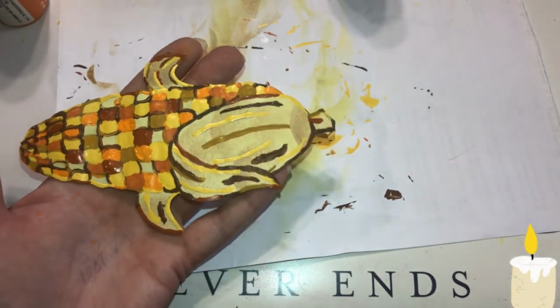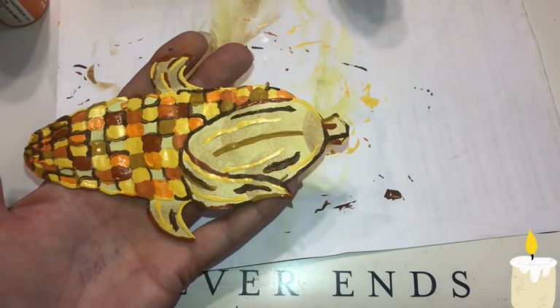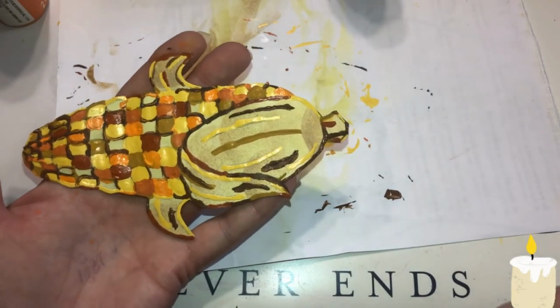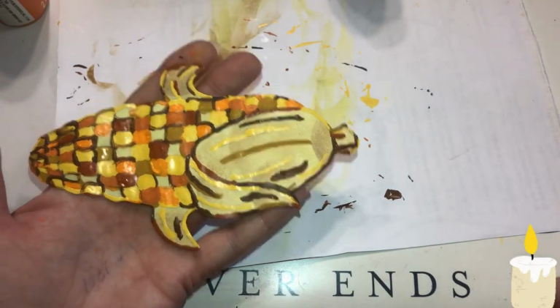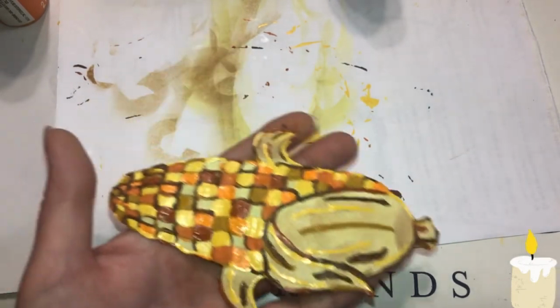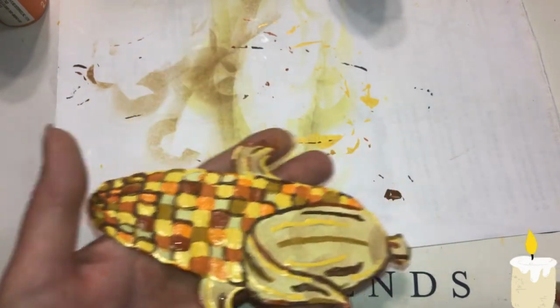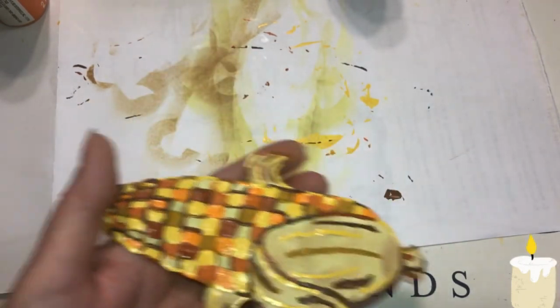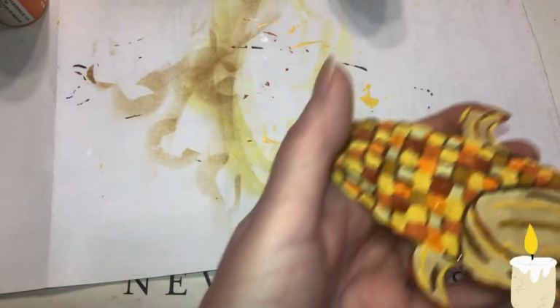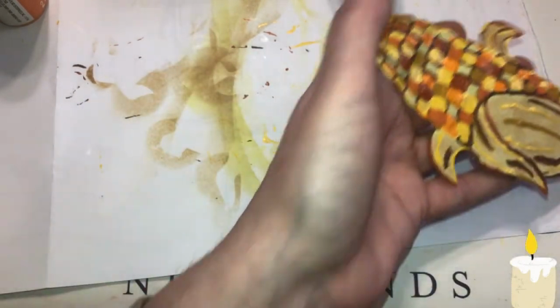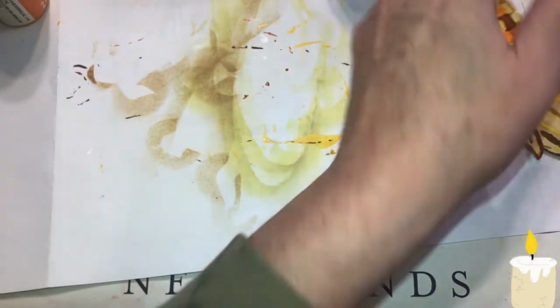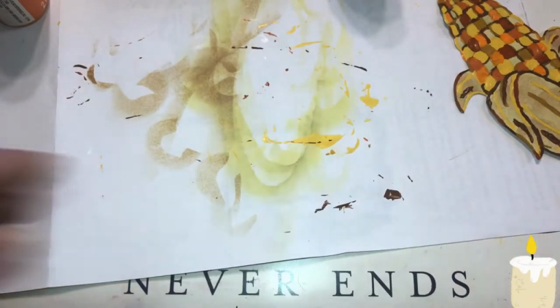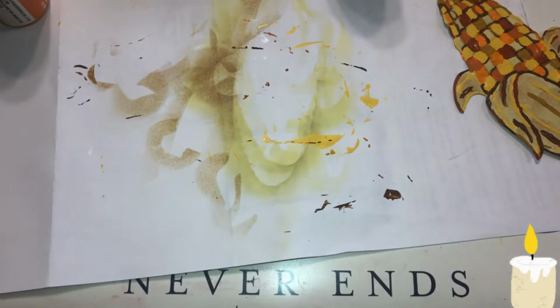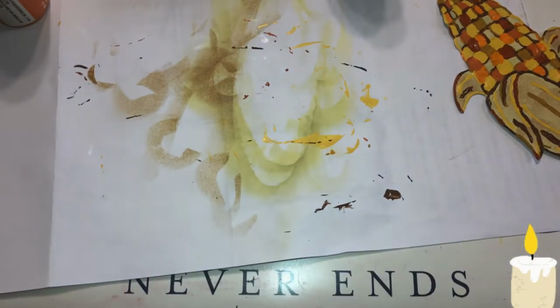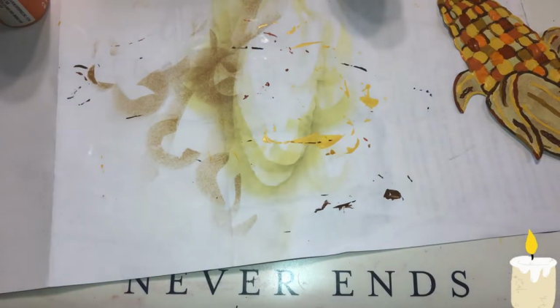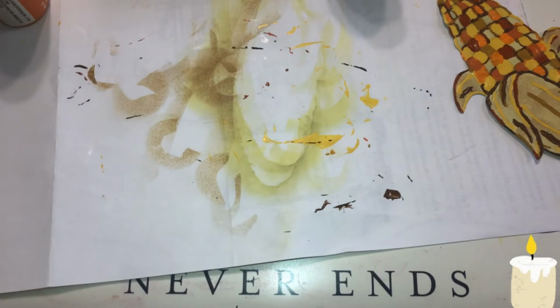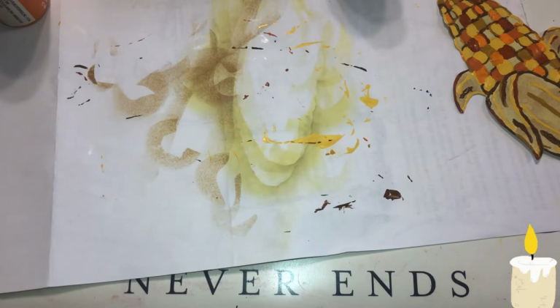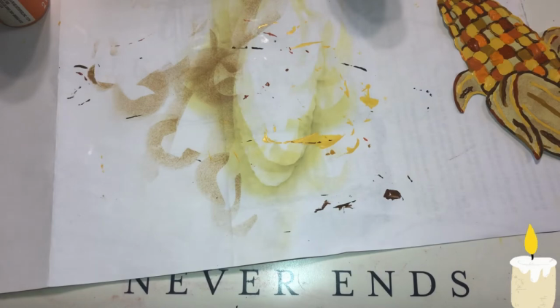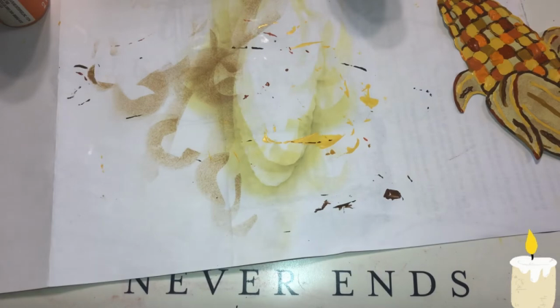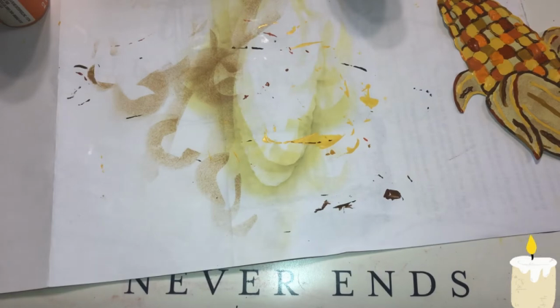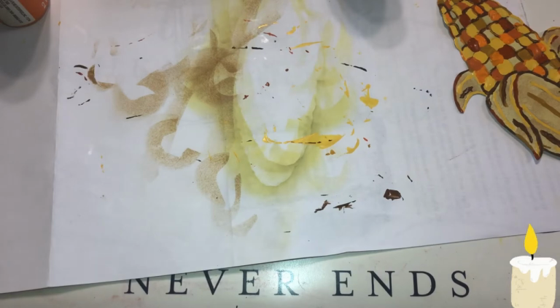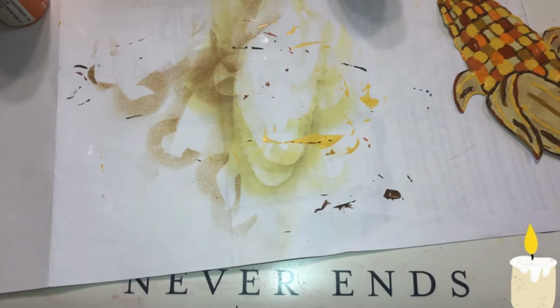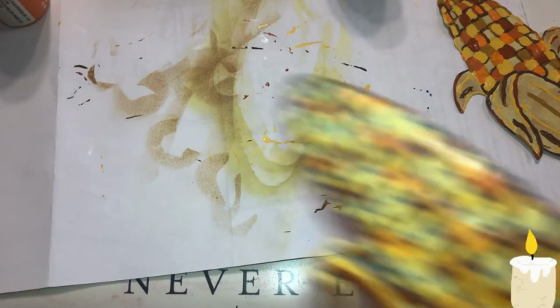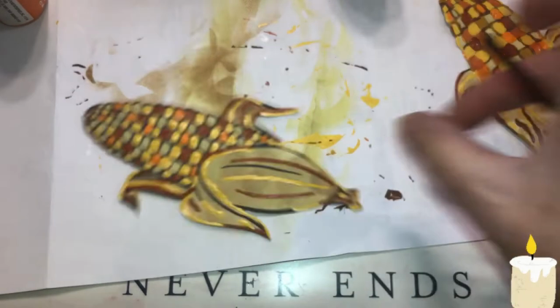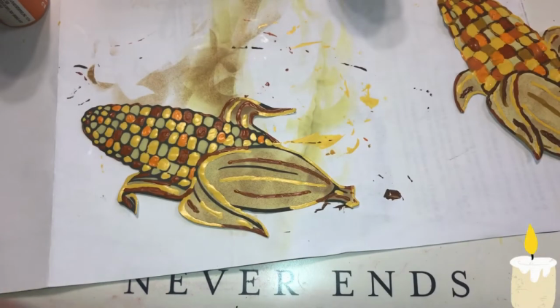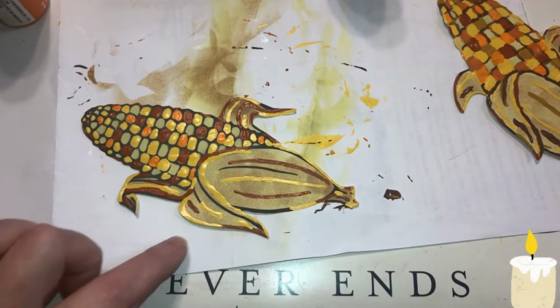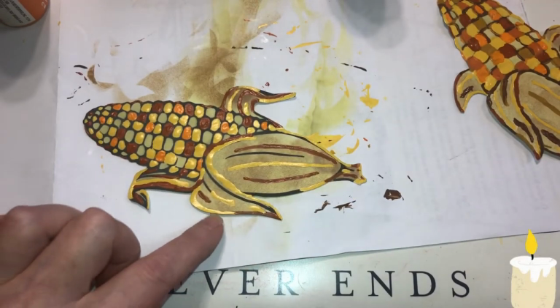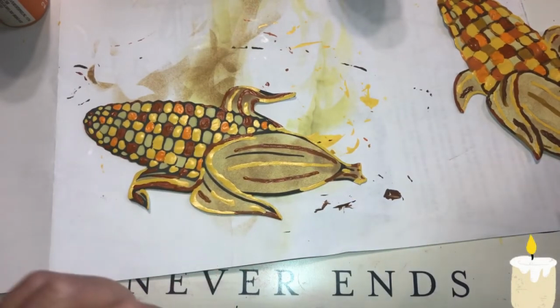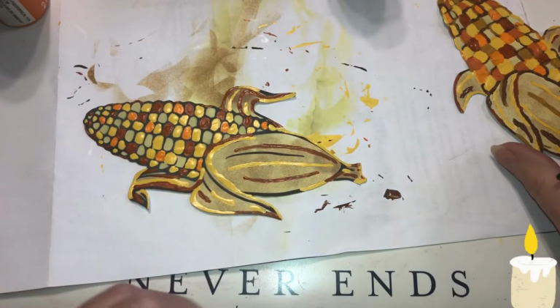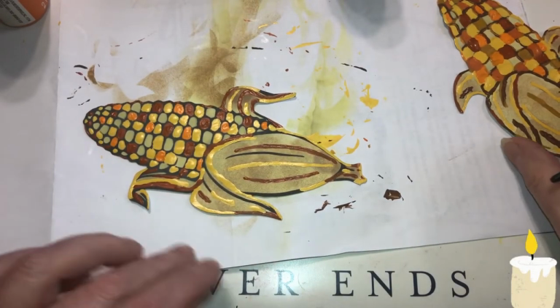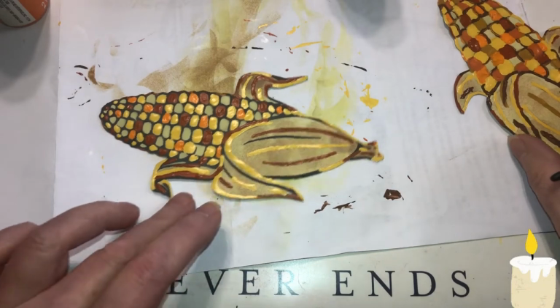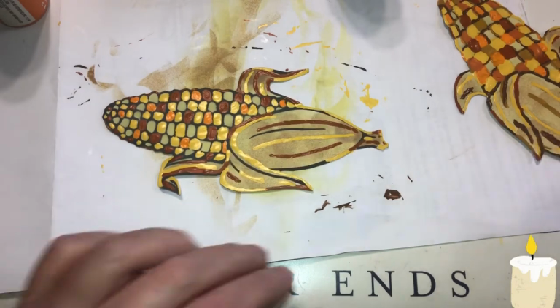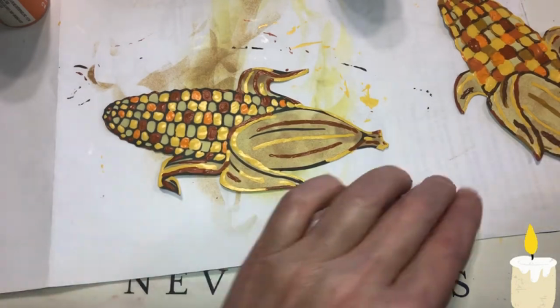That one's done. Let's go back — this one needs black done on it.